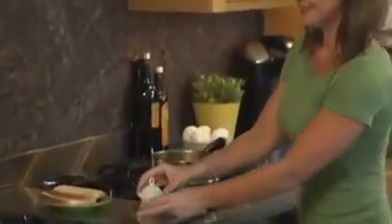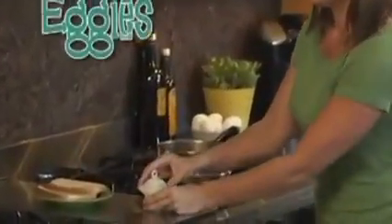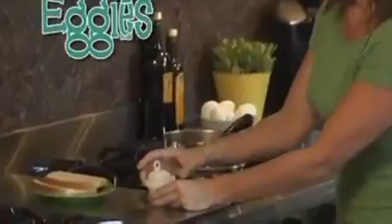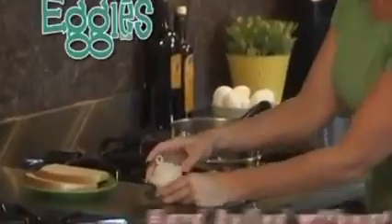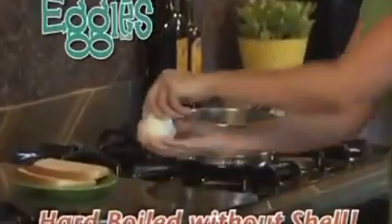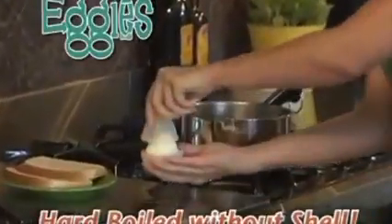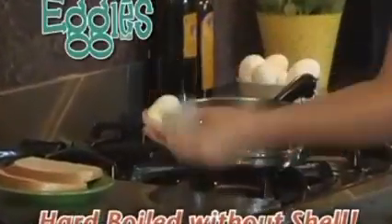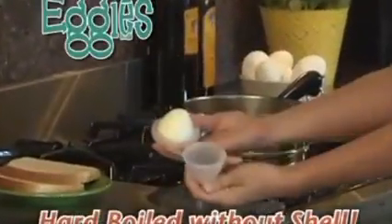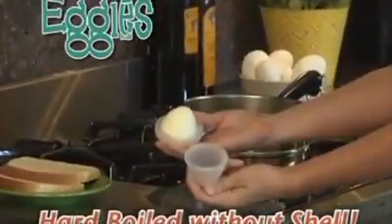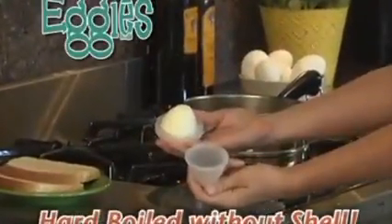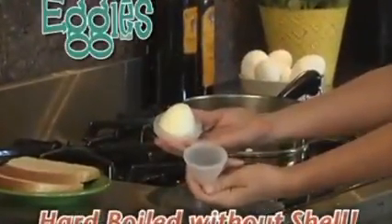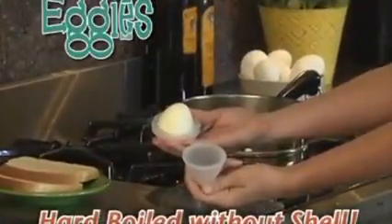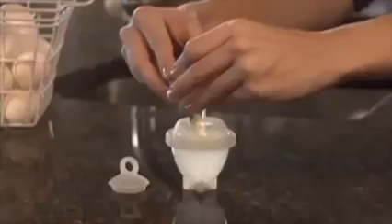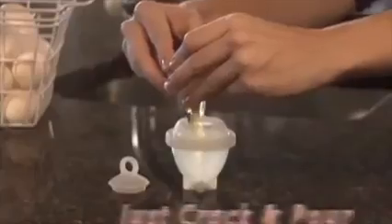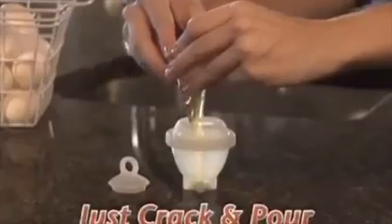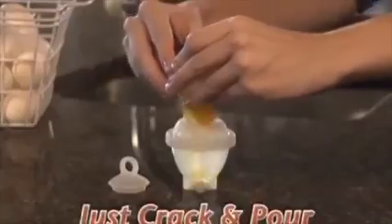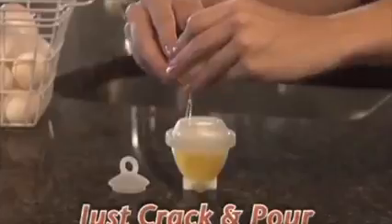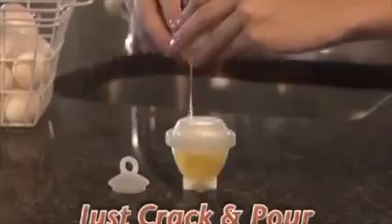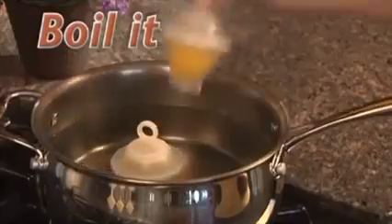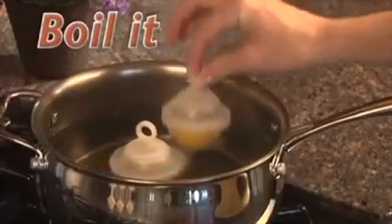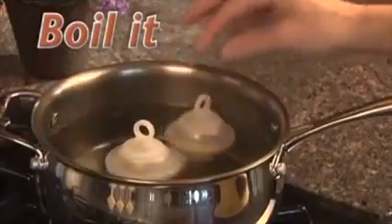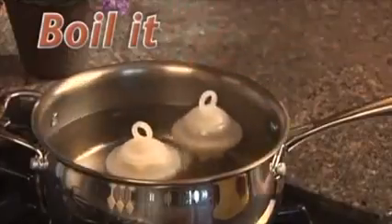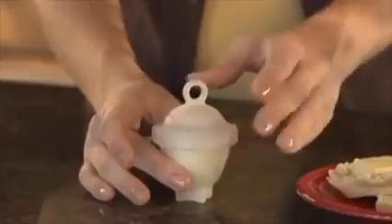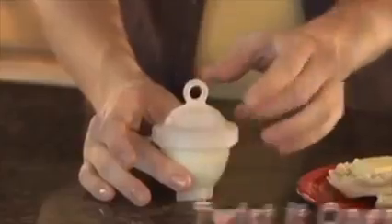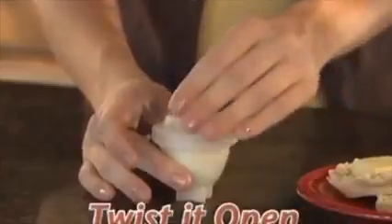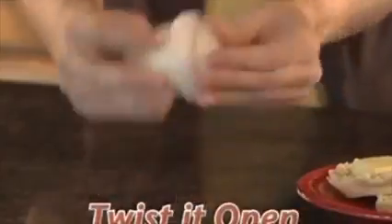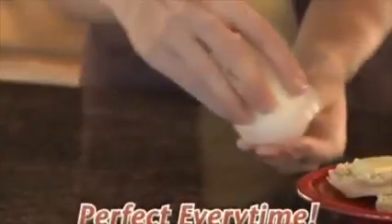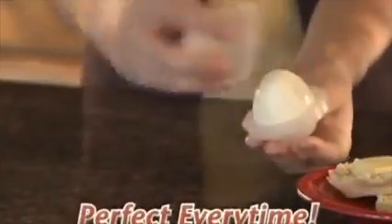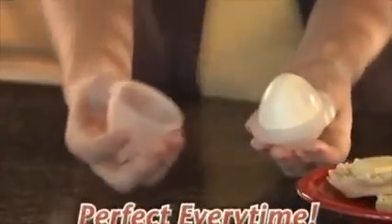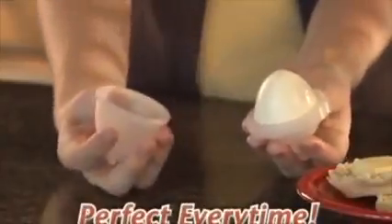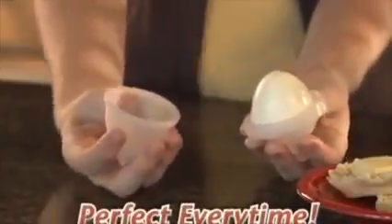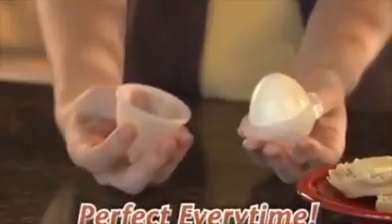Introducing Eggies, the fast, easy way to cook hard-boiled eggs without the shell. Just crack and pour in your egg, boil it right on your stove top, then twist it open for a perfect hard-boiled egg every time.